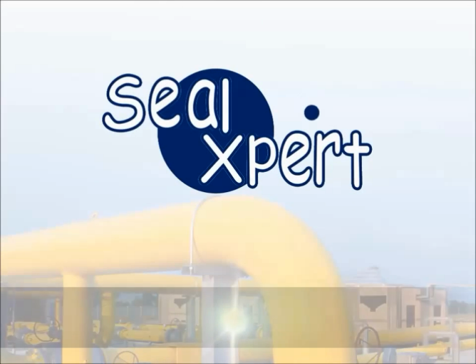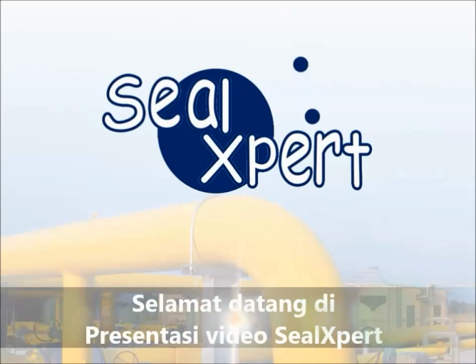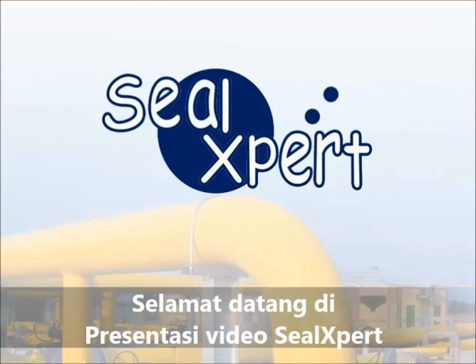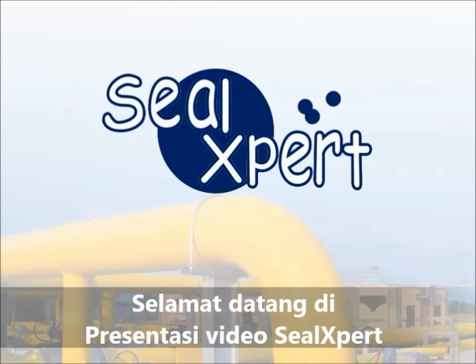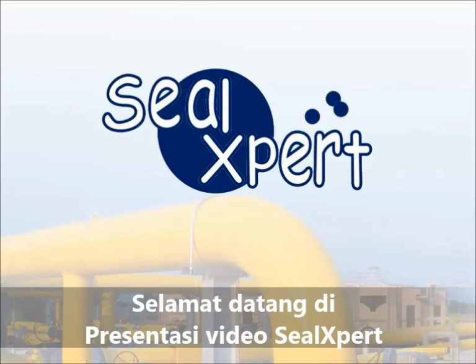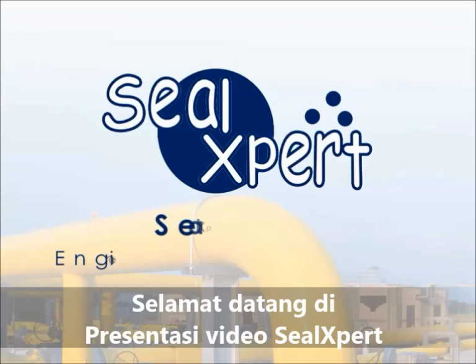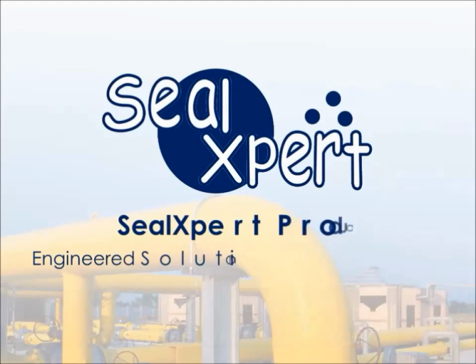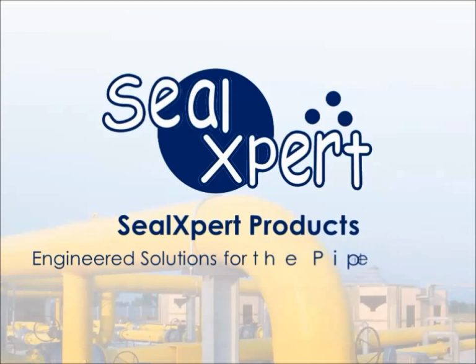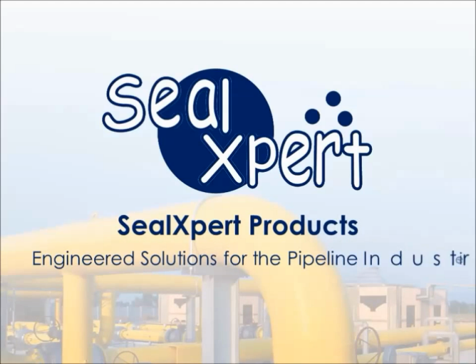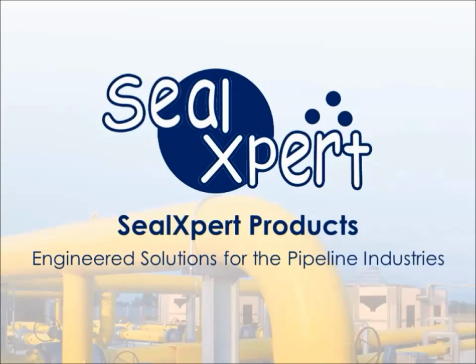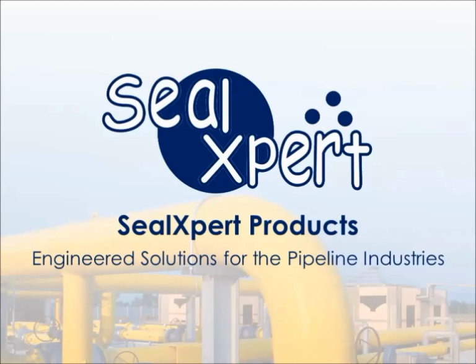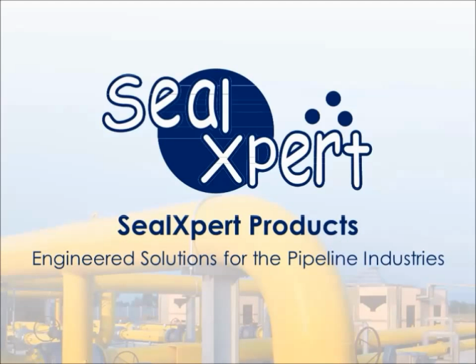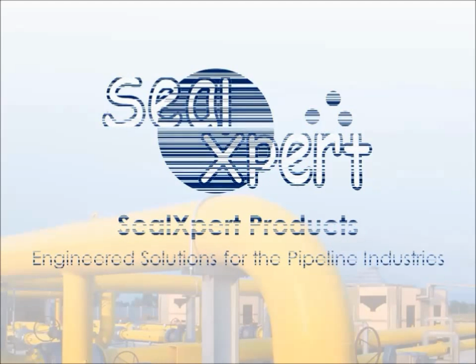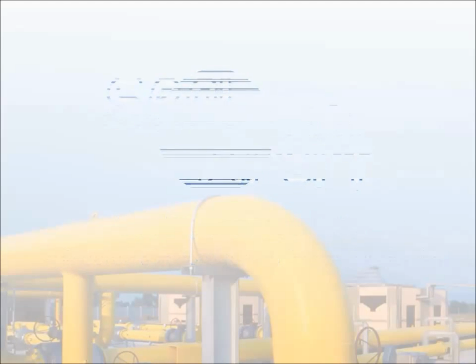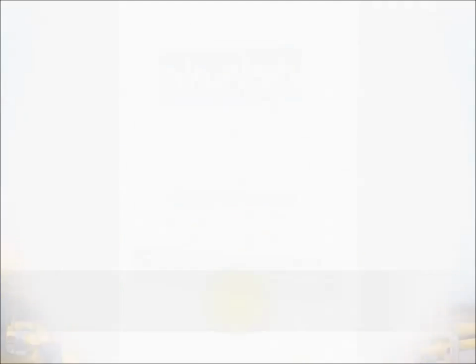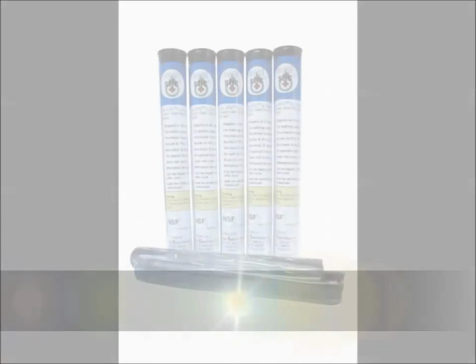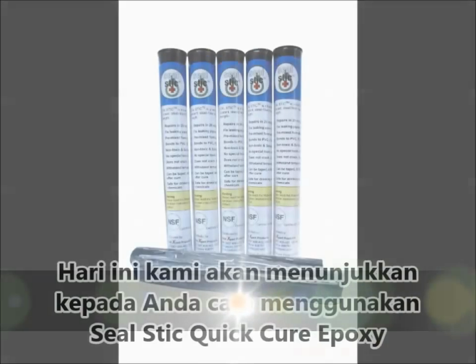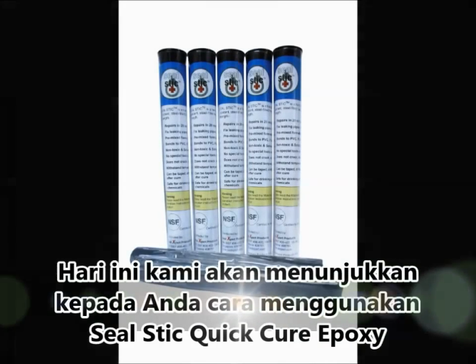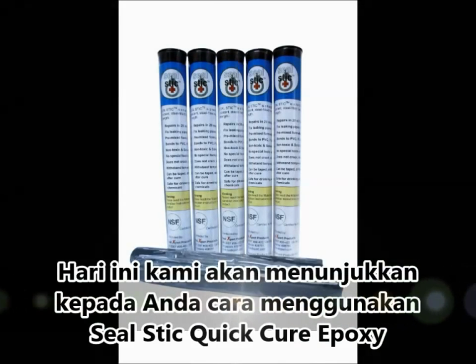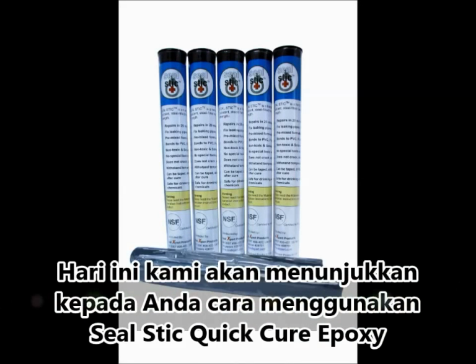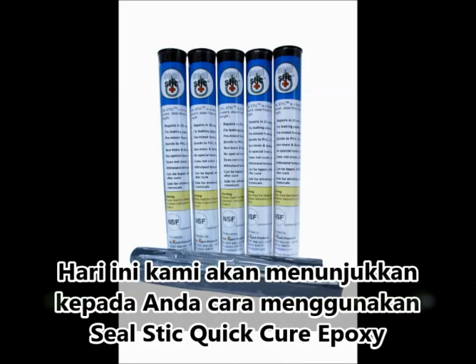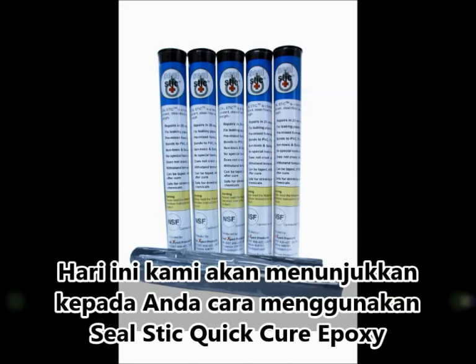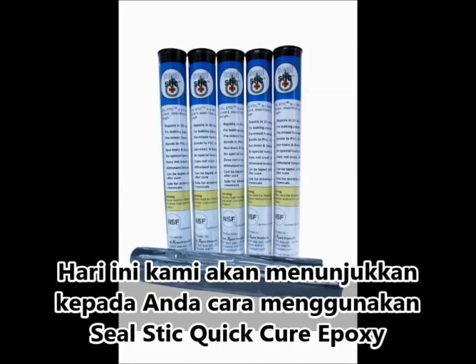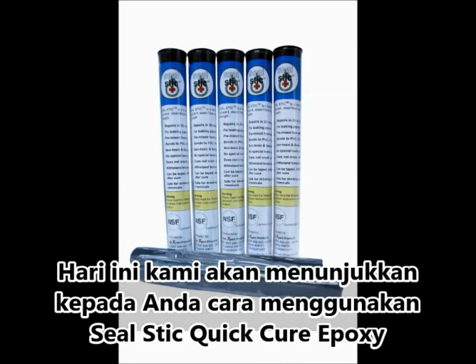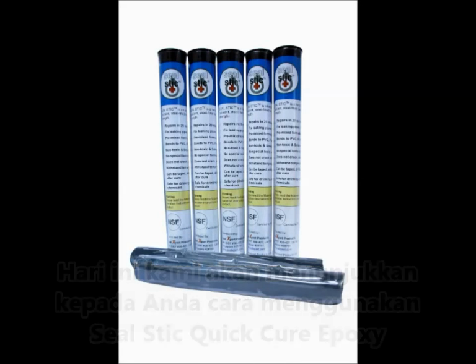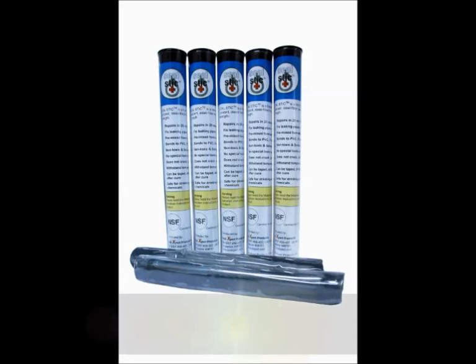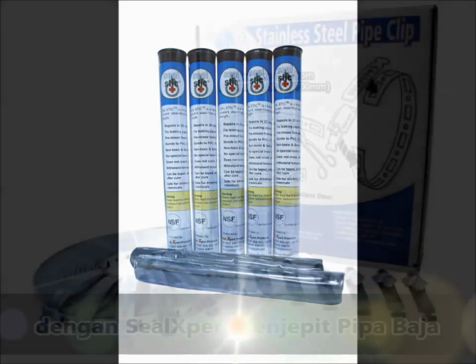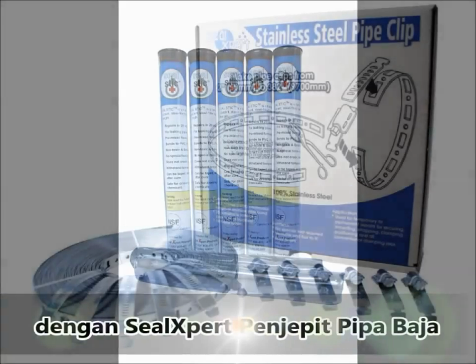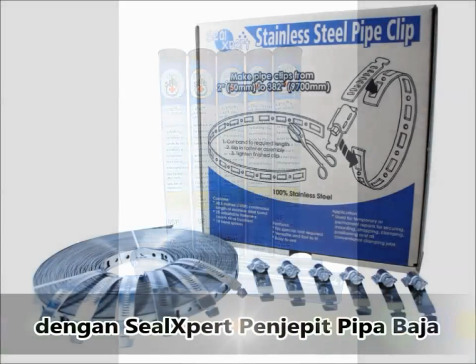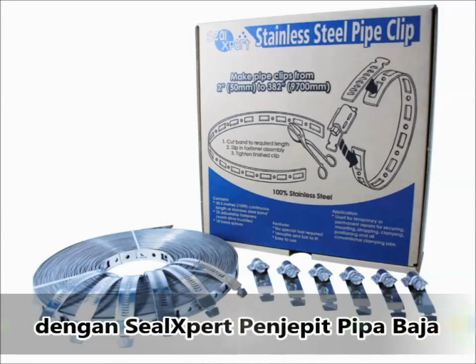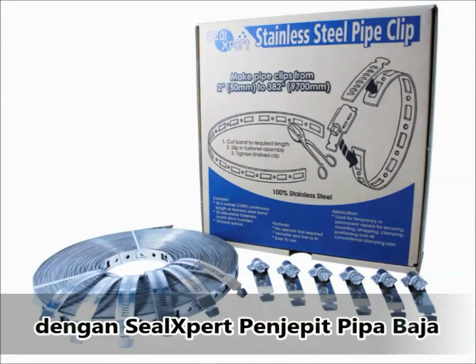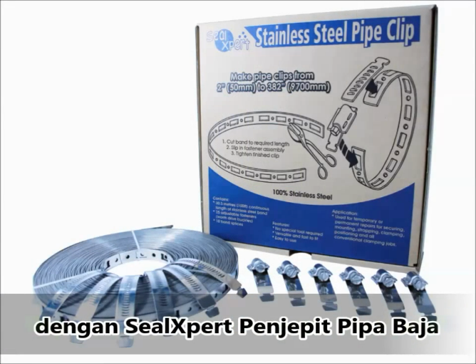Welcome to the Seal Expert video presentation. Today, we are going to show you how to use the Seal Stick Quick Cure Epoxy Stick with the Seal Expert Stainless Steel Pipe Clip.